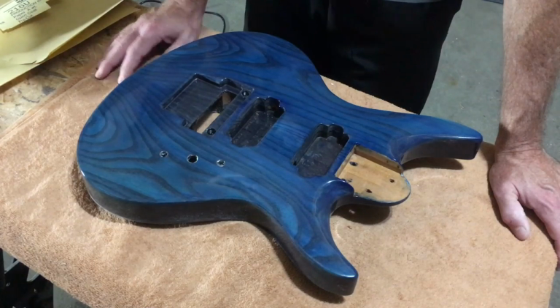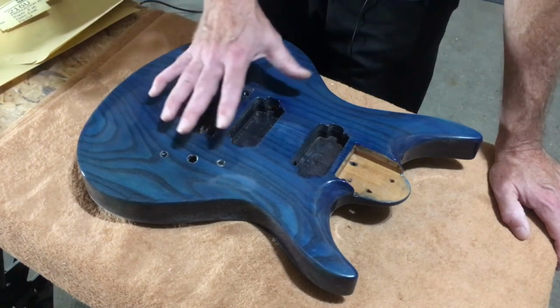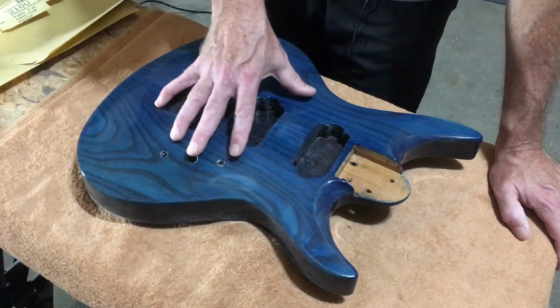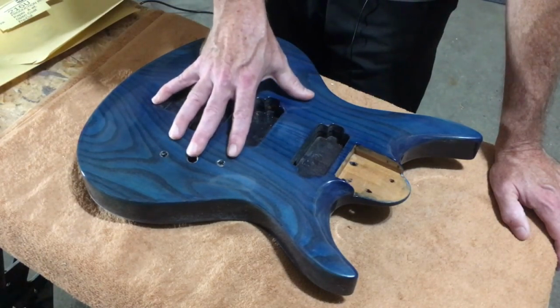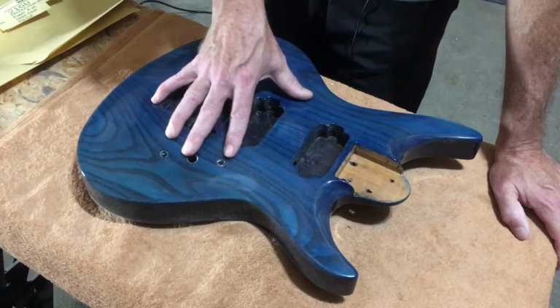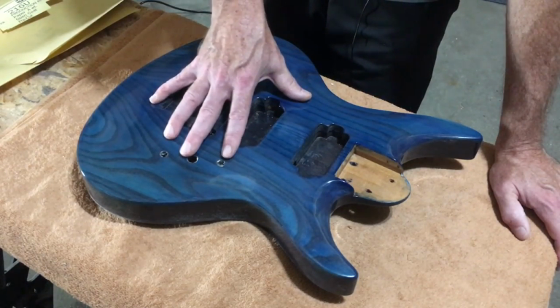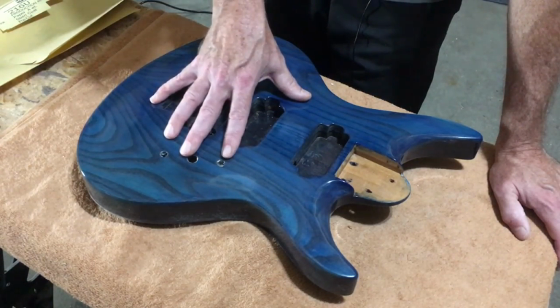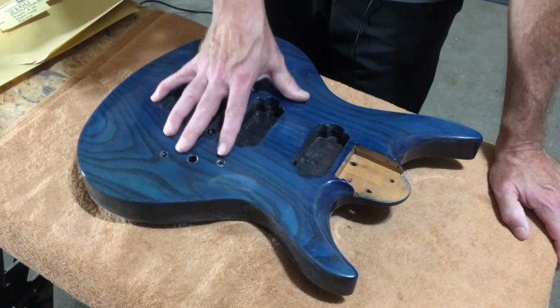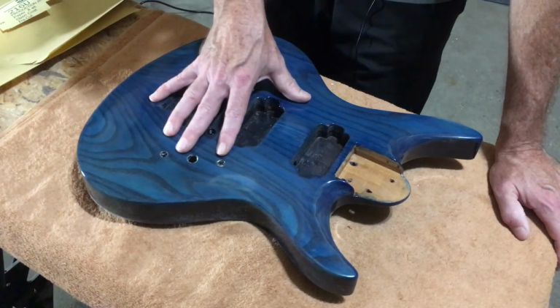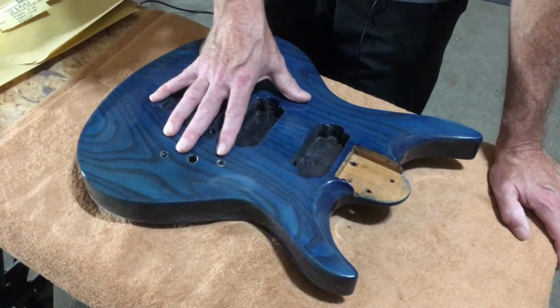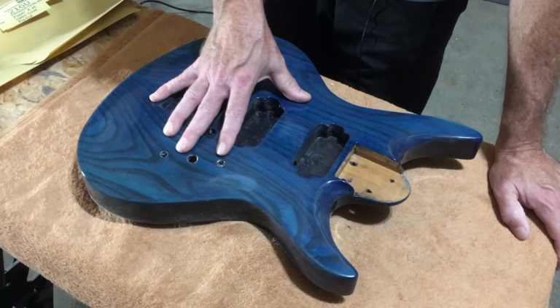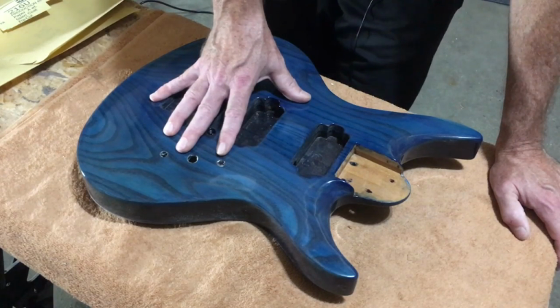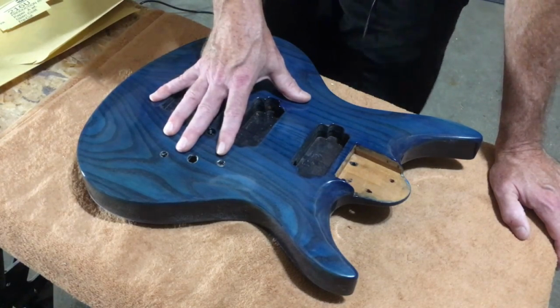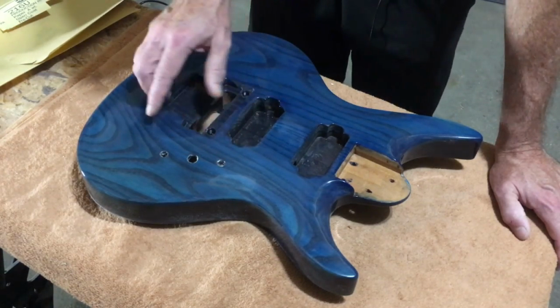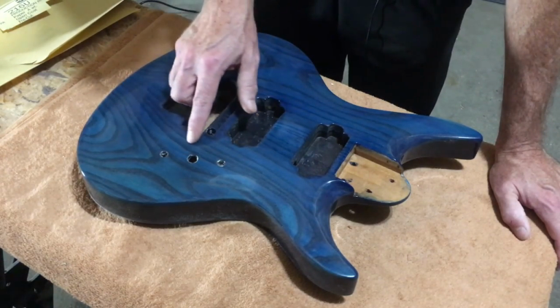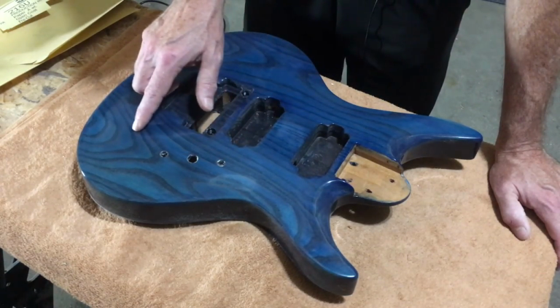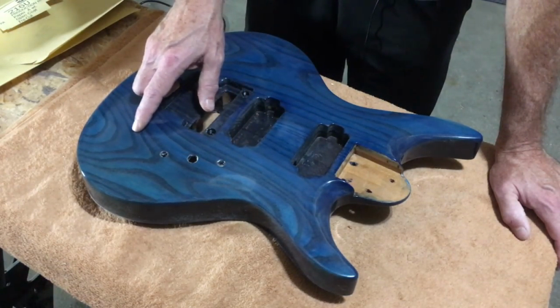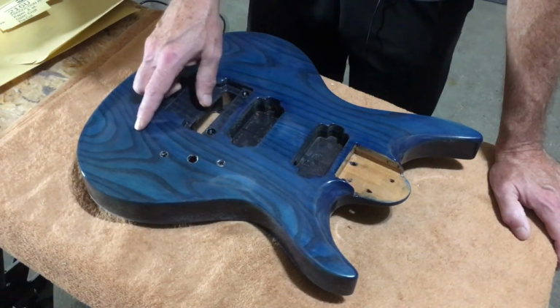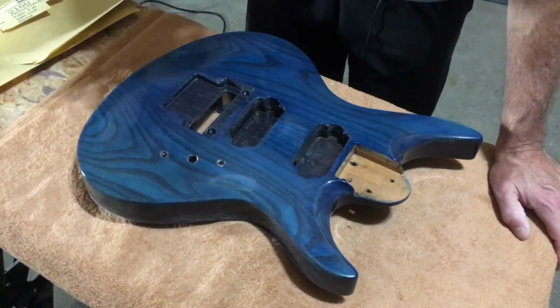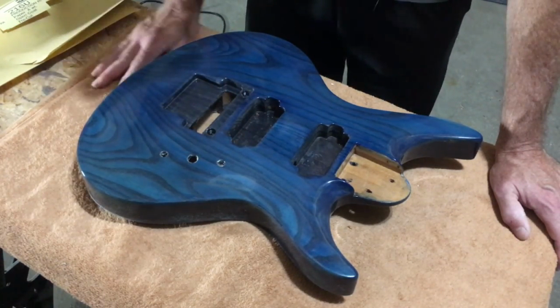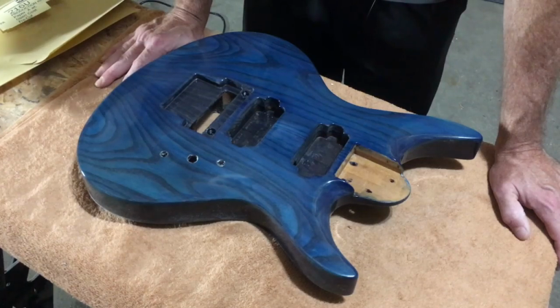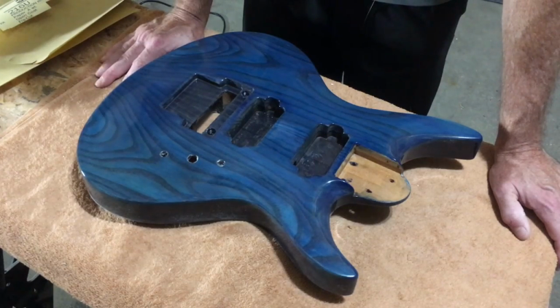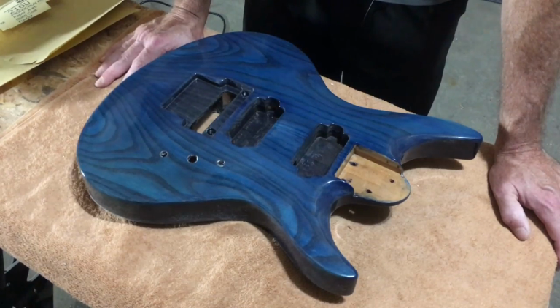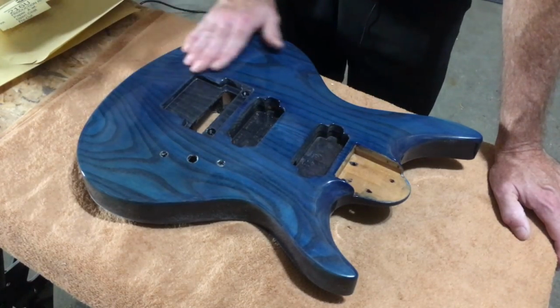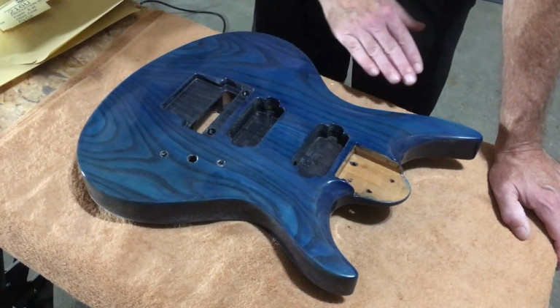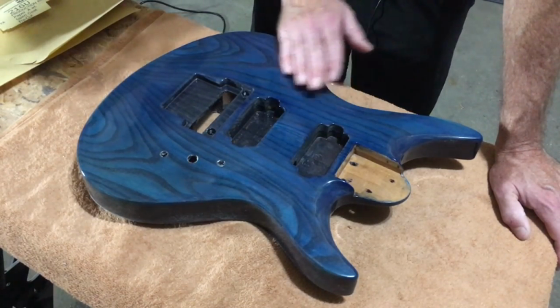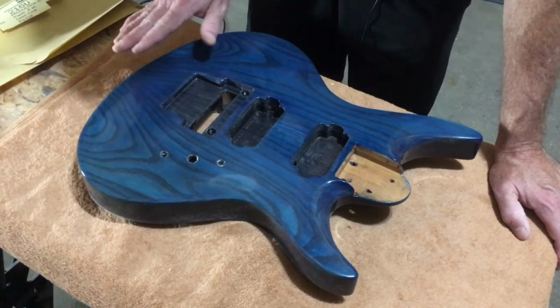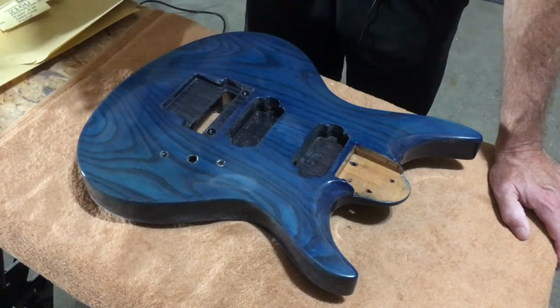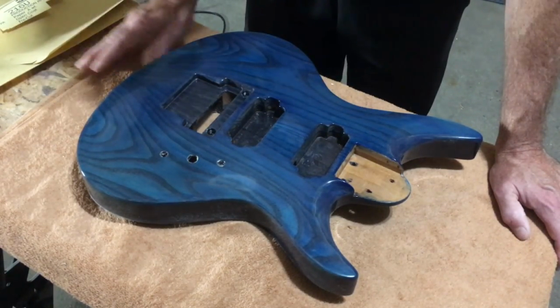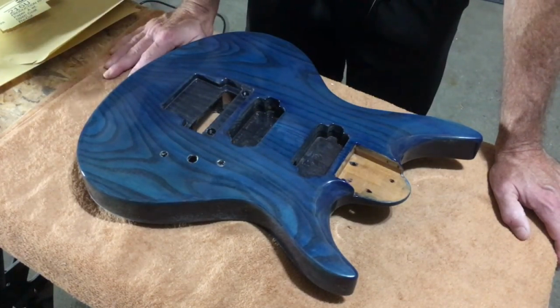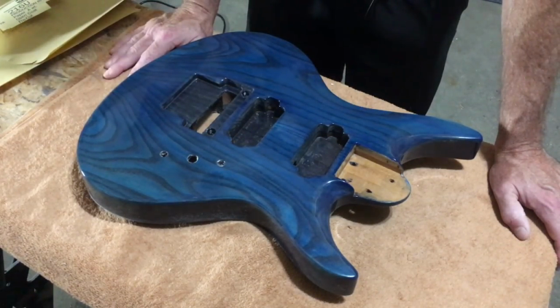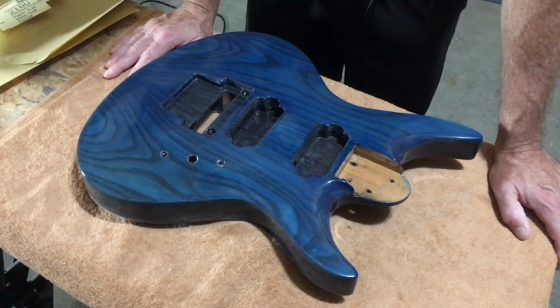You have to let it fully cure before you begin level sanding. If you don't, there's a good chance you're going to put some deeper scratches in the finish that are going to be tough to buff out later on. So it's a good idea to let it fully cure for two weeks.